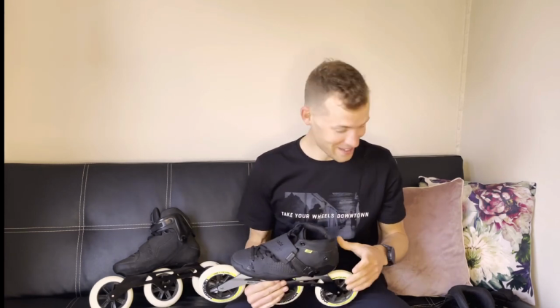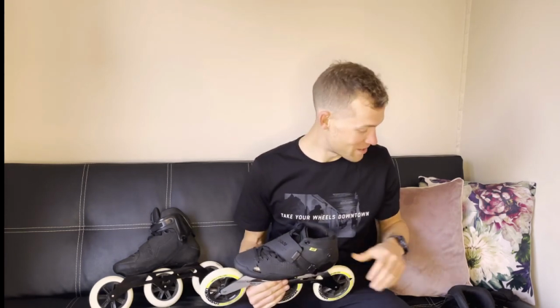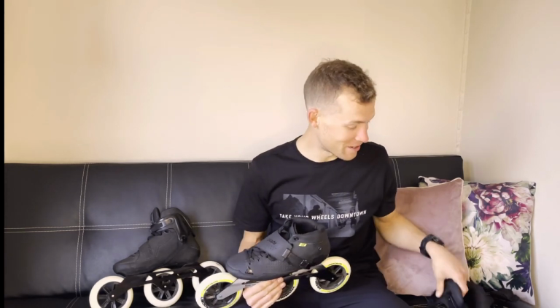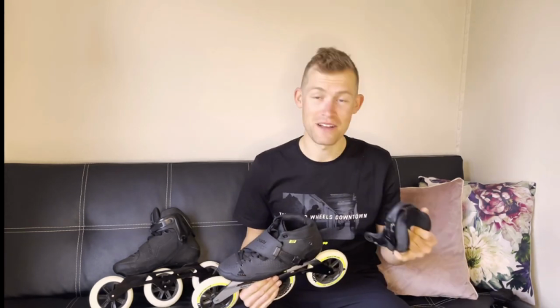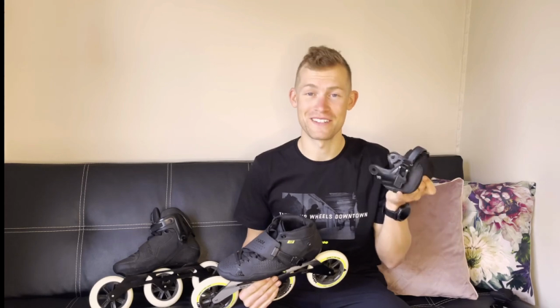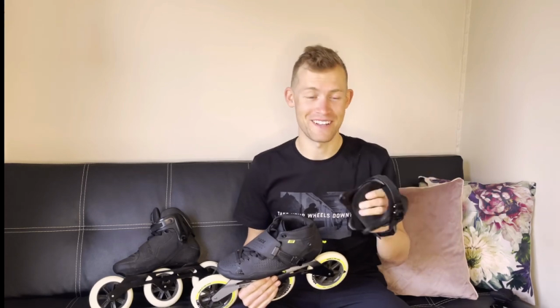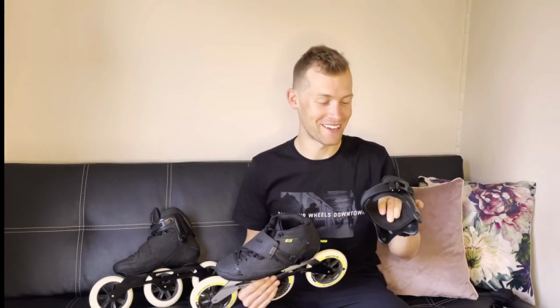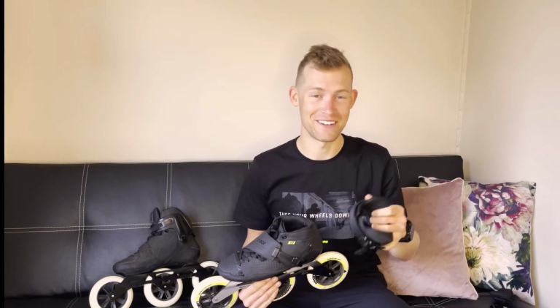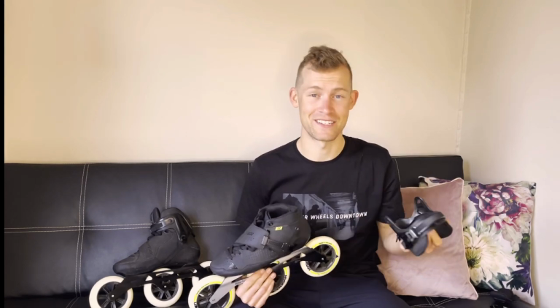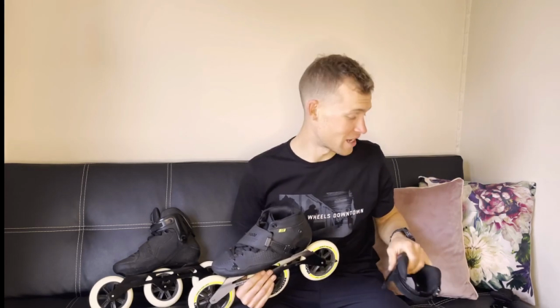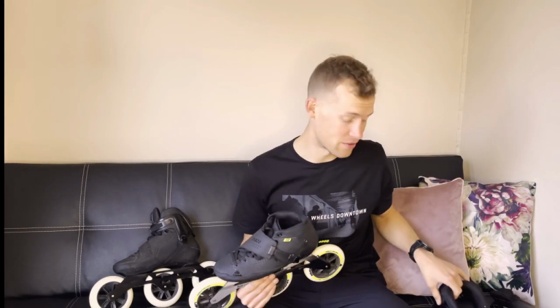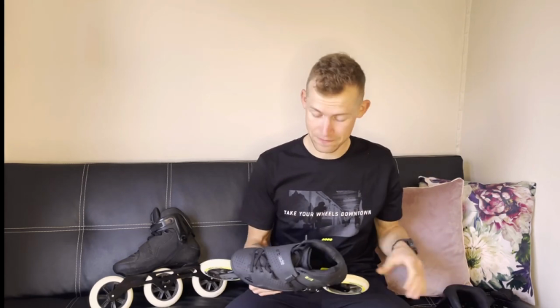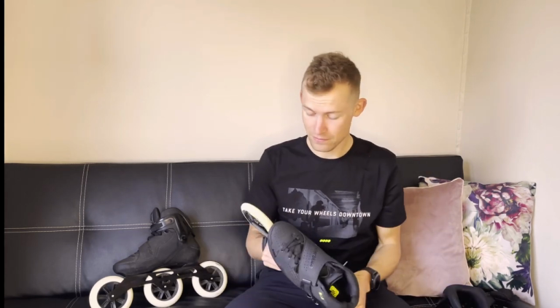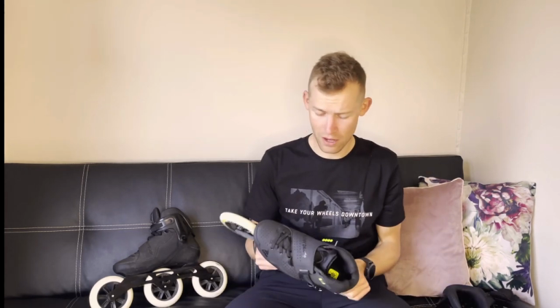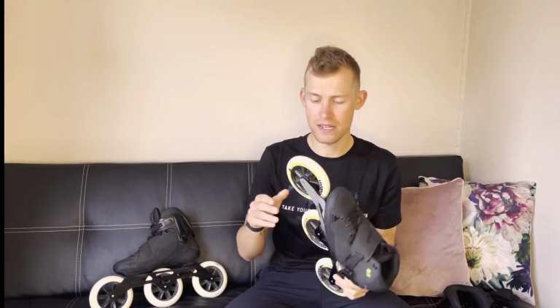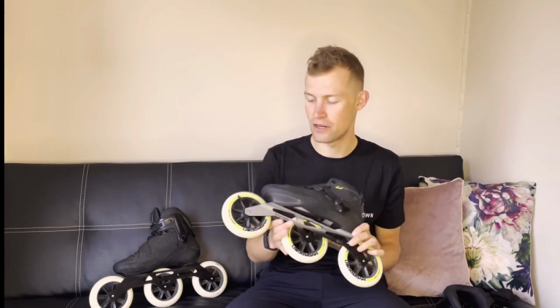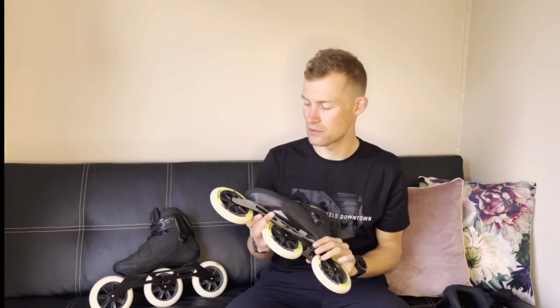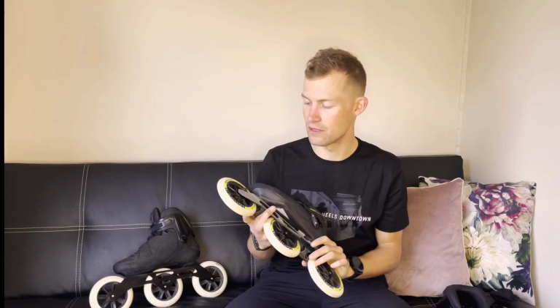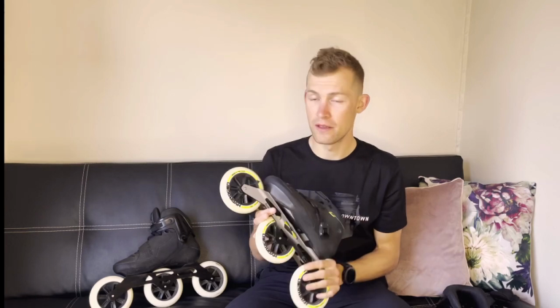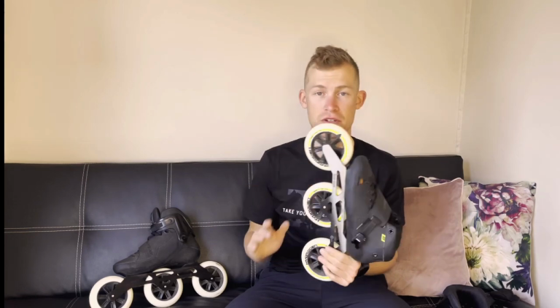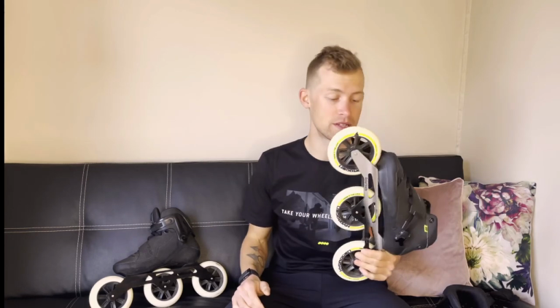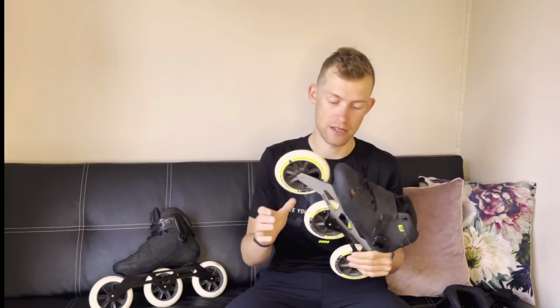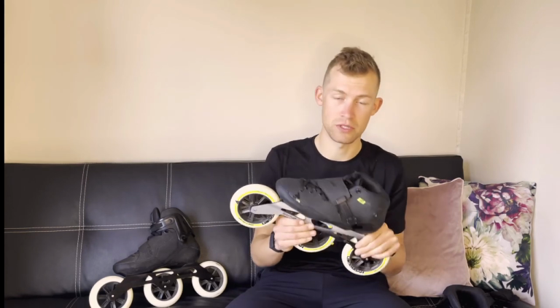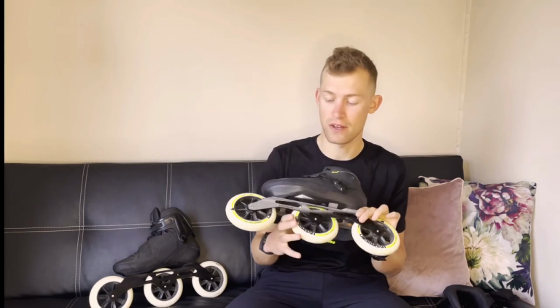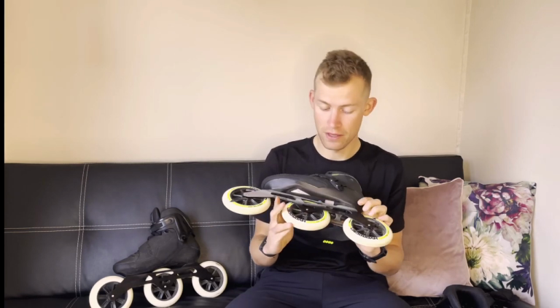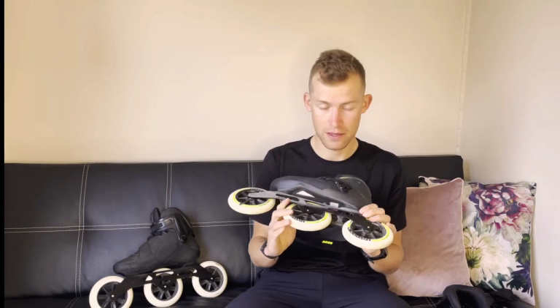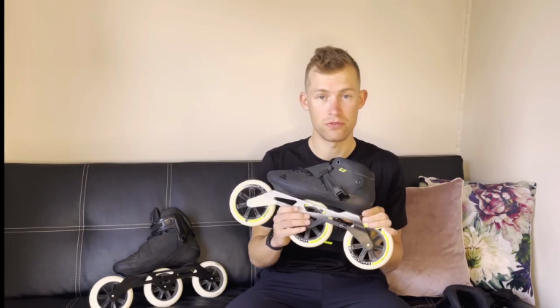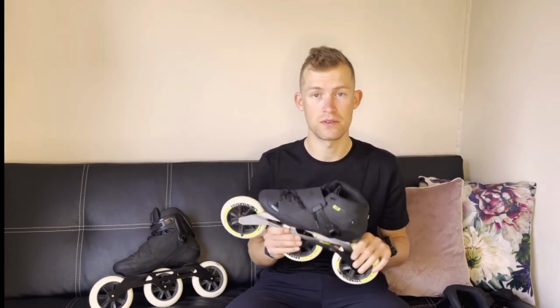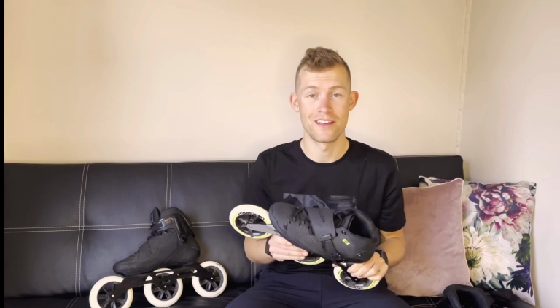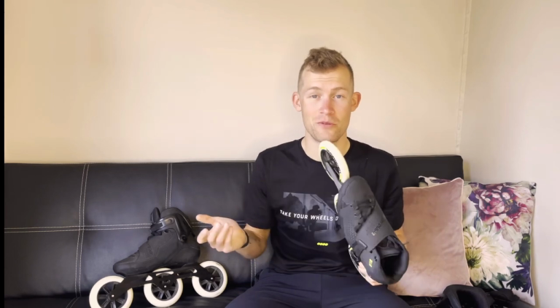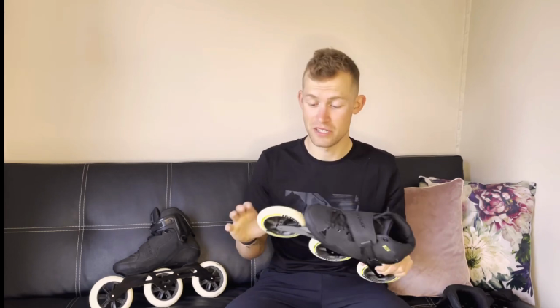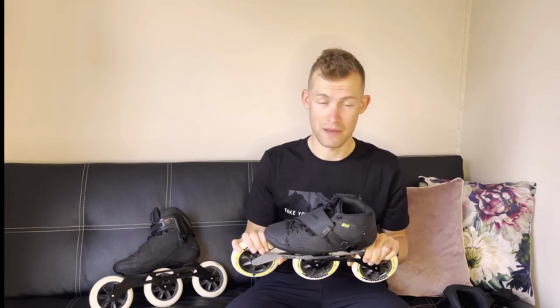No doubt that when I get to my off season I'll head out and just skate for the fun of it. The standard boot comes with Hydrogen wheels on a 125mm three-wheel frame, which is not that bad.